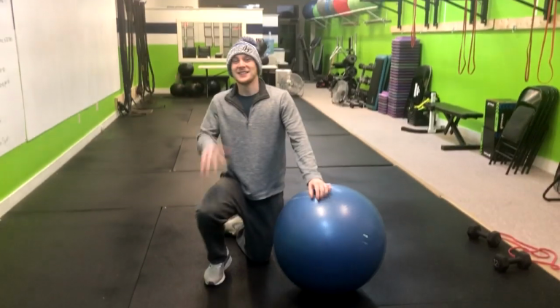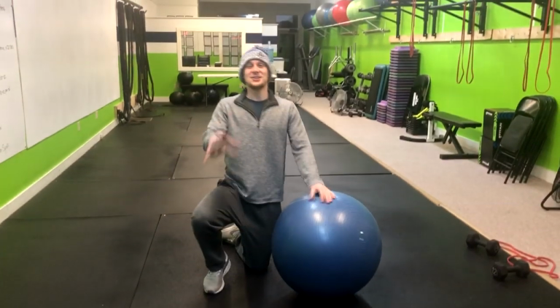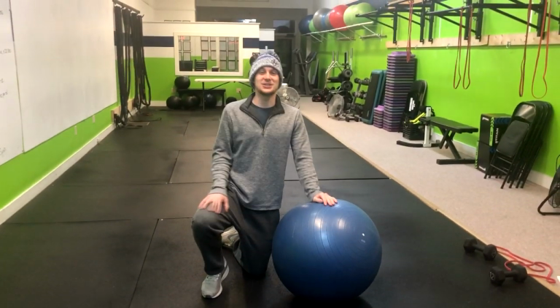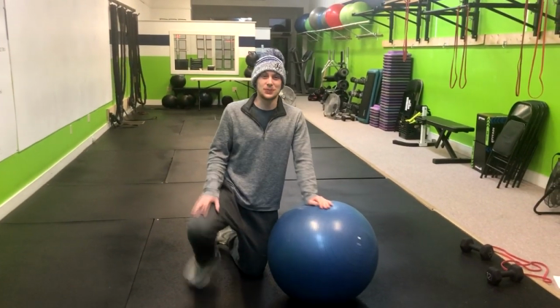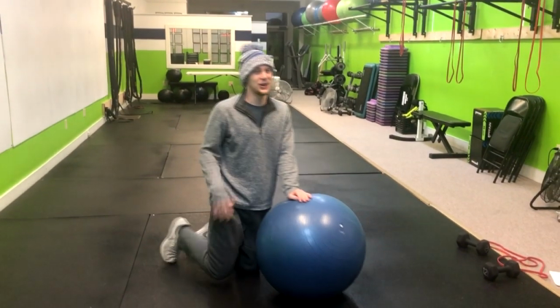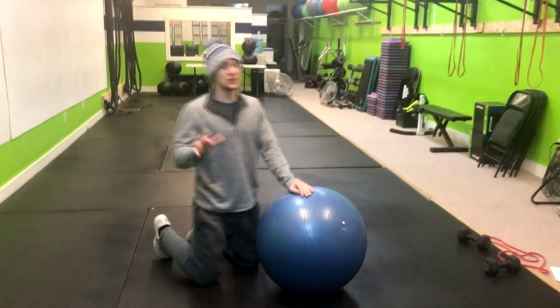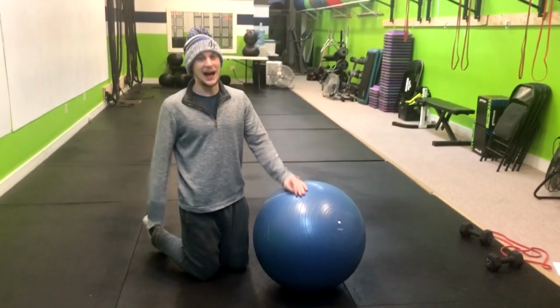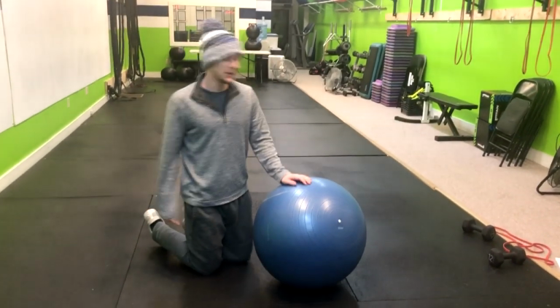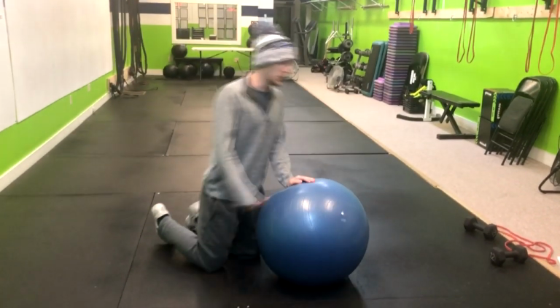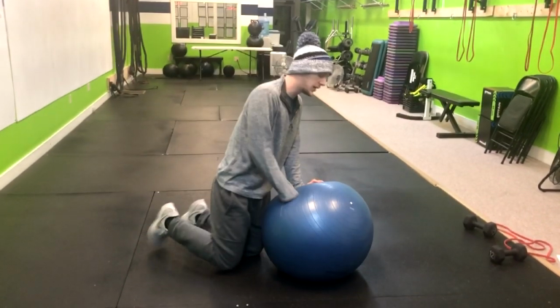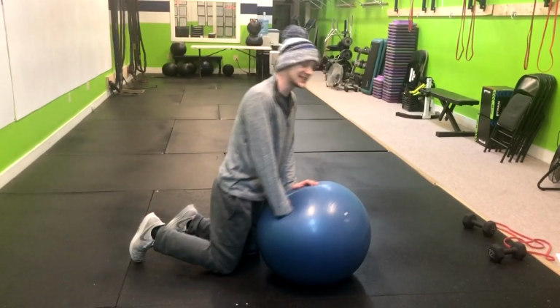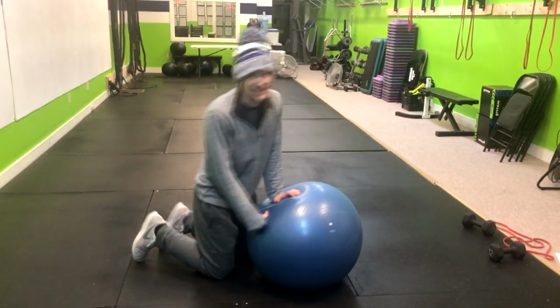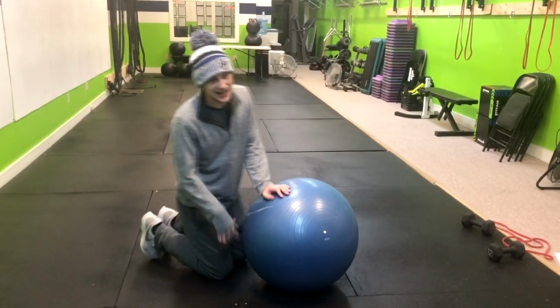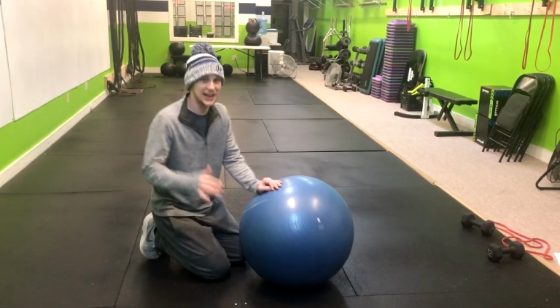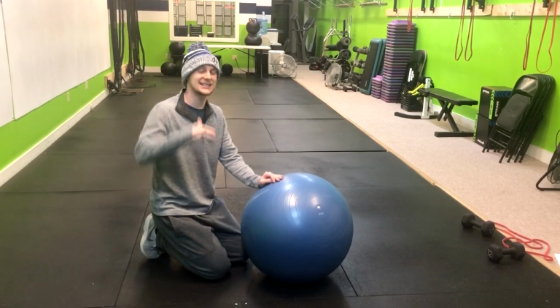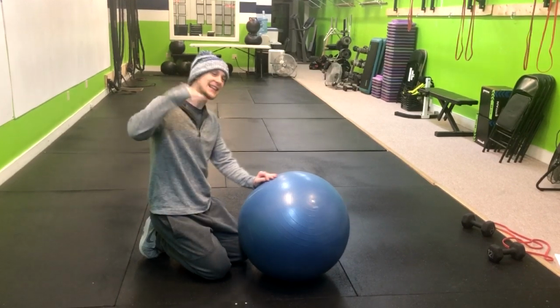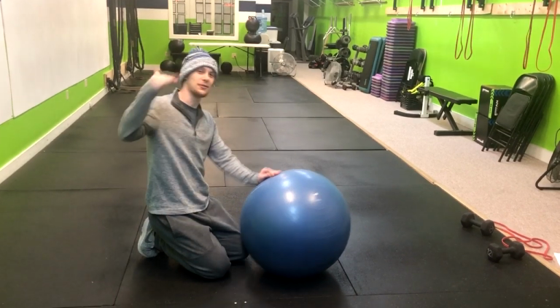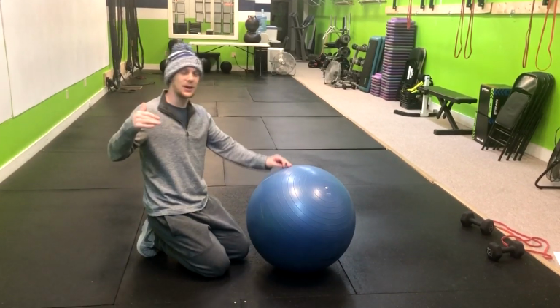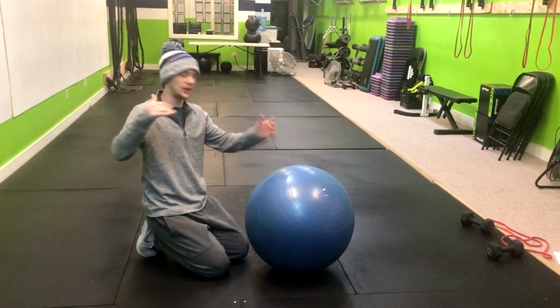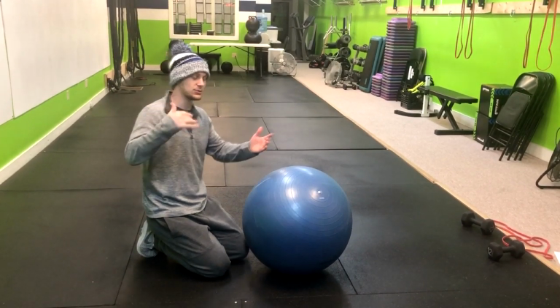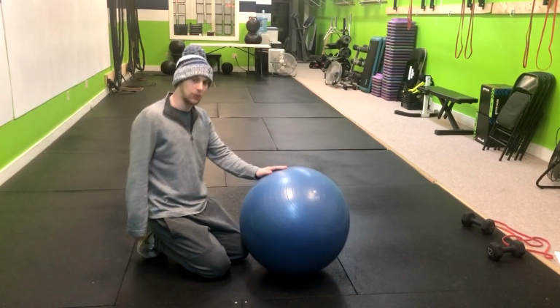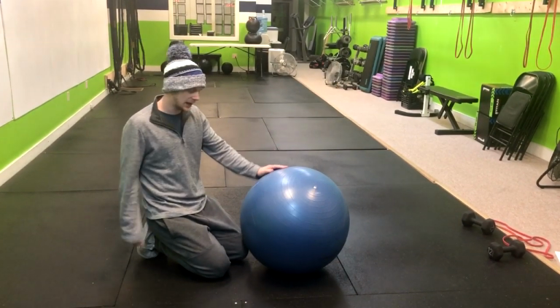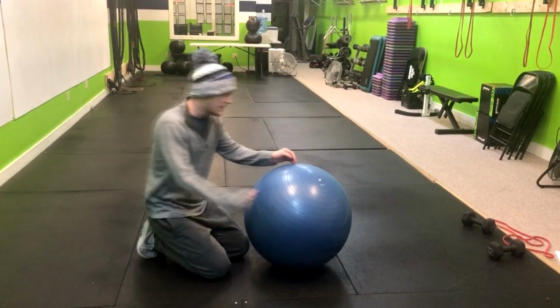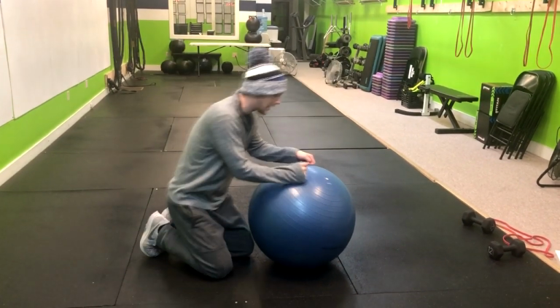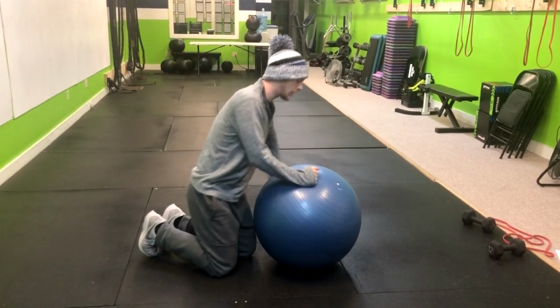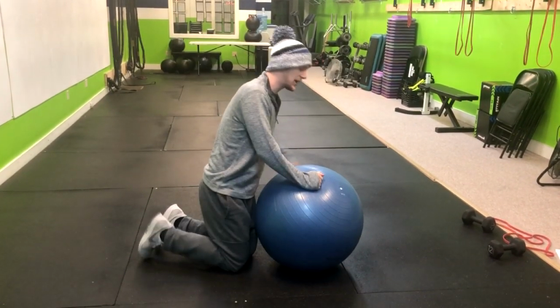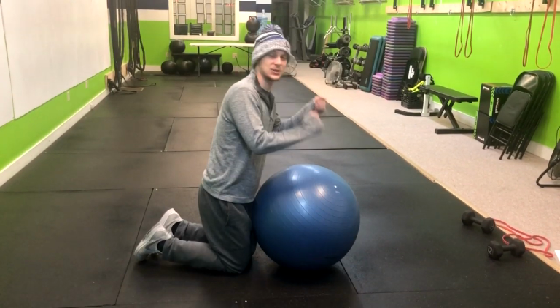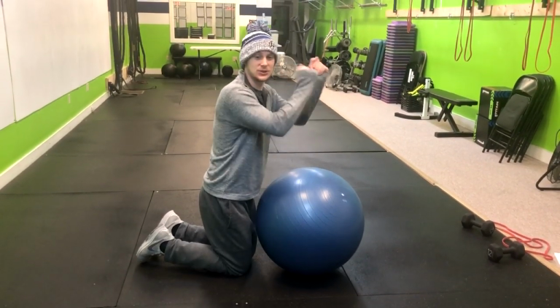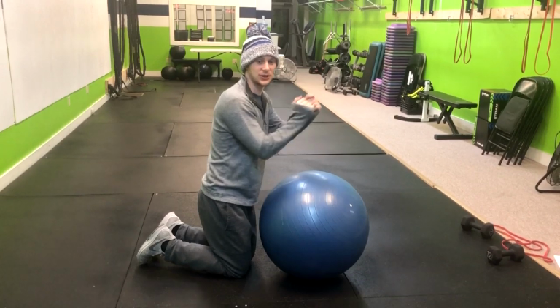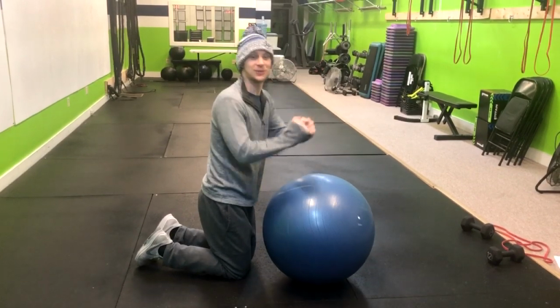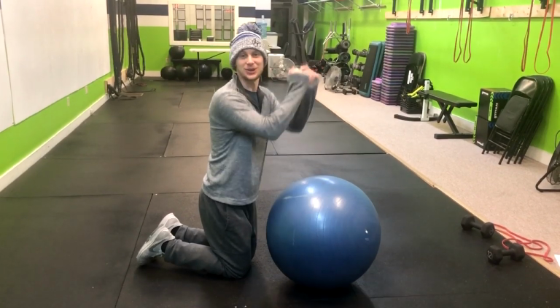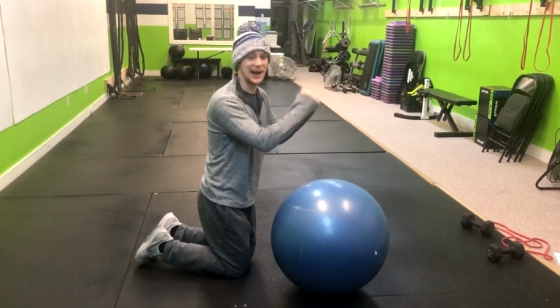This is how you do a Swiss ball stir the pot. This is an exercise that's like the next level up from a Swiss ball plank. What we're going to do here is do little circles like we're stirring the pot.